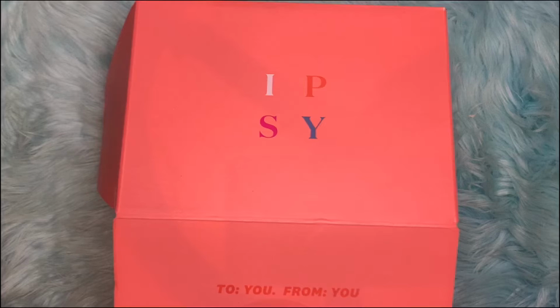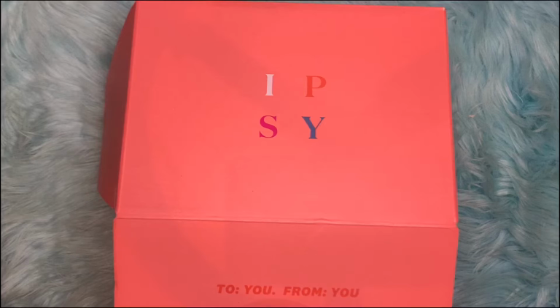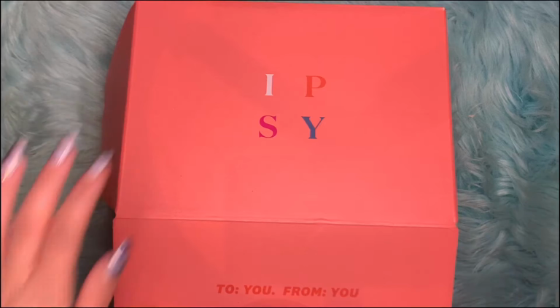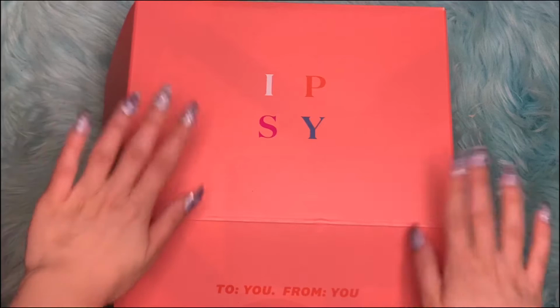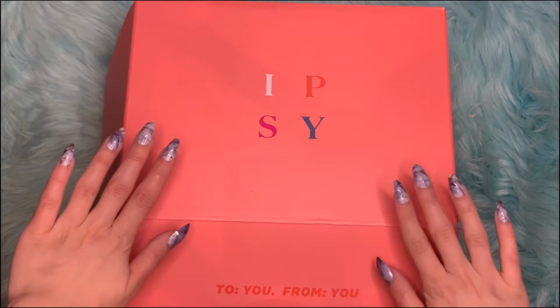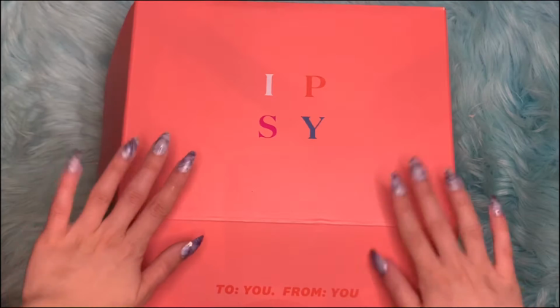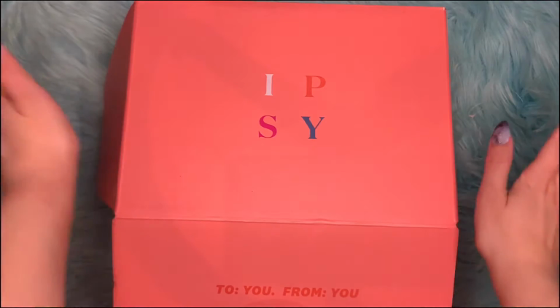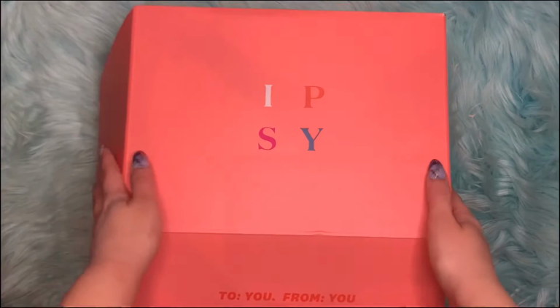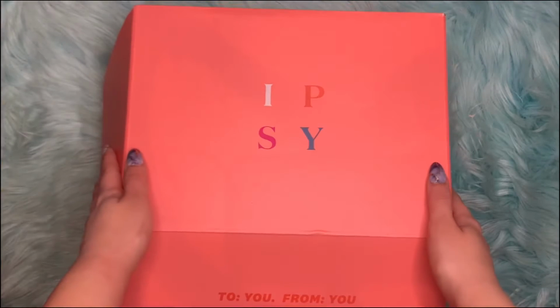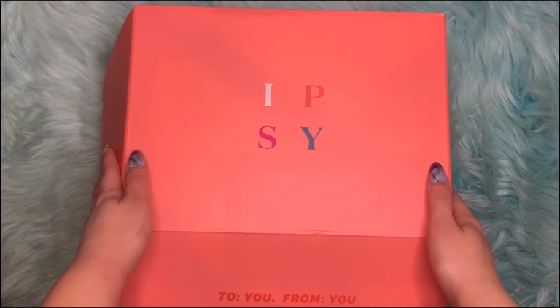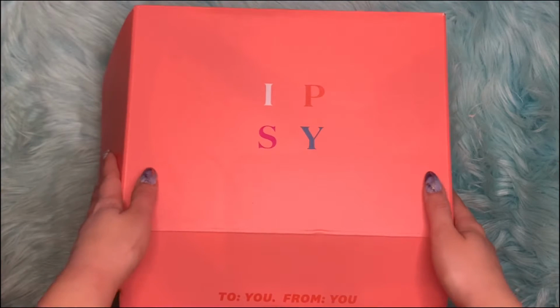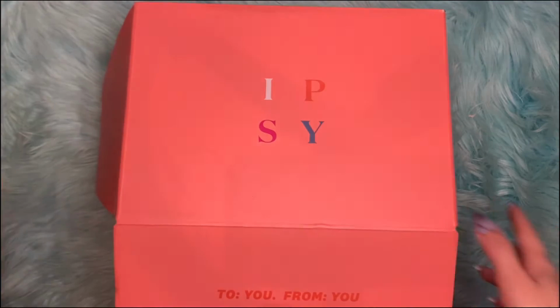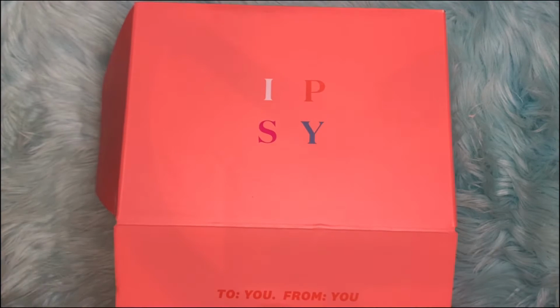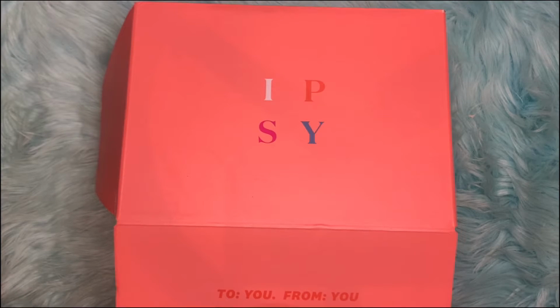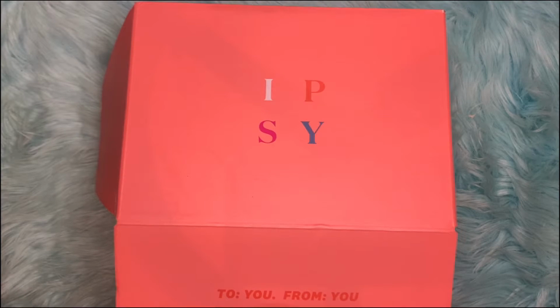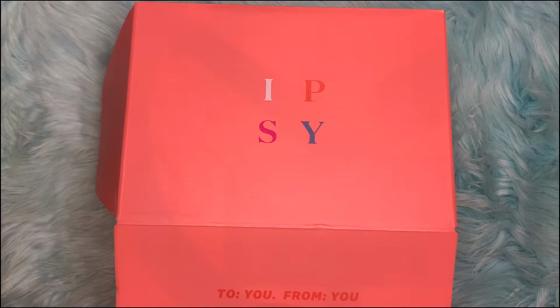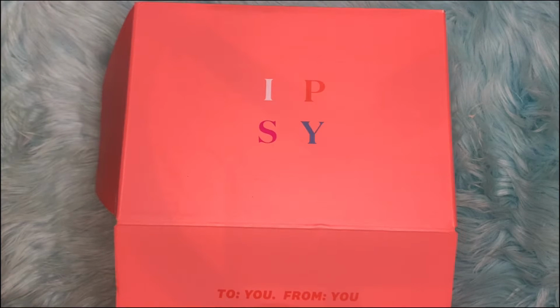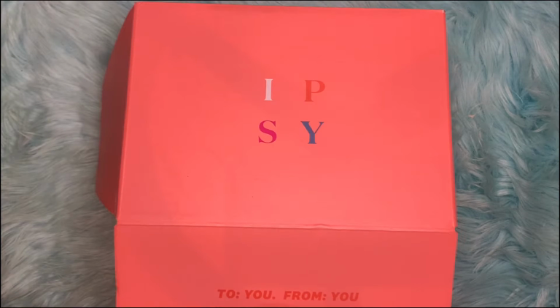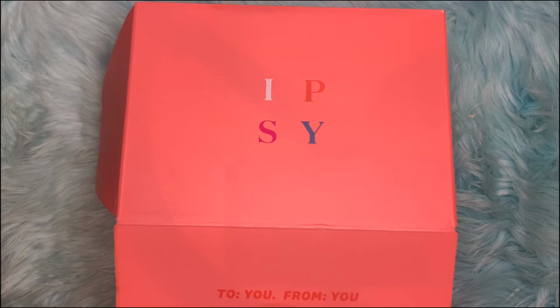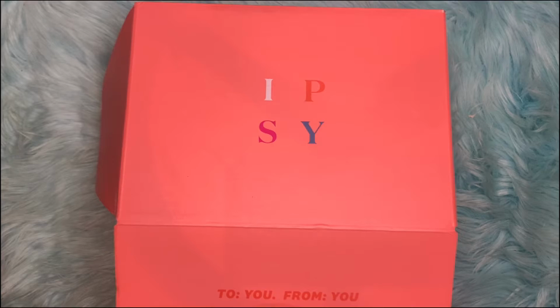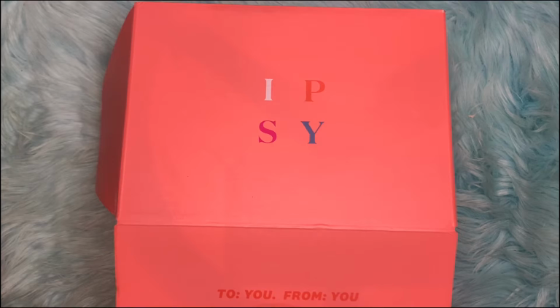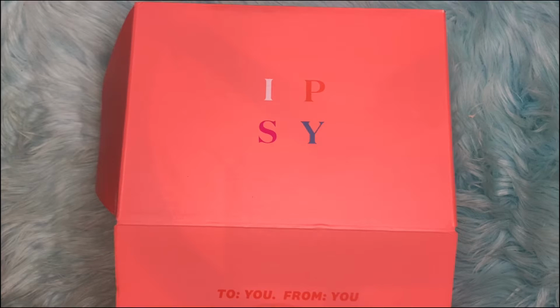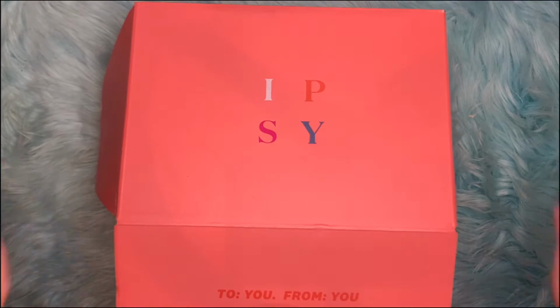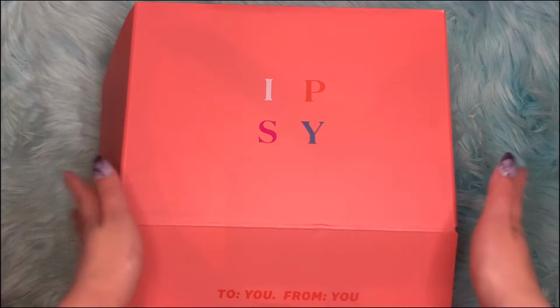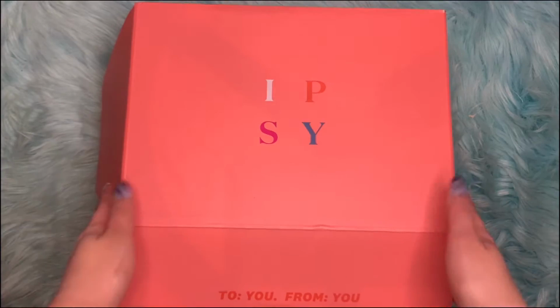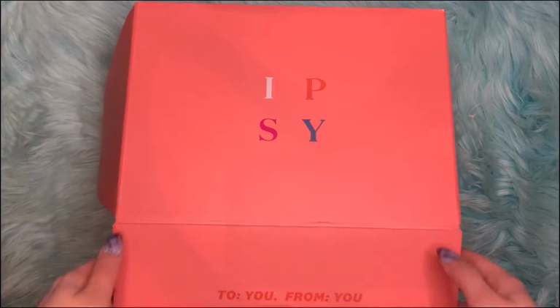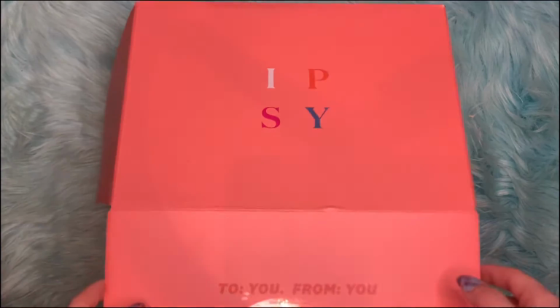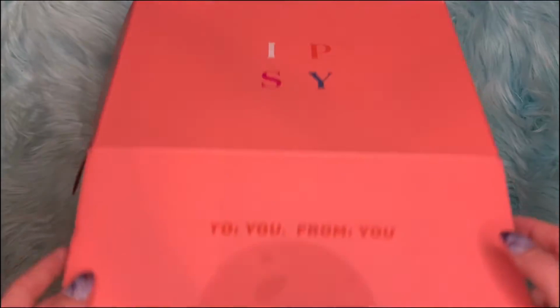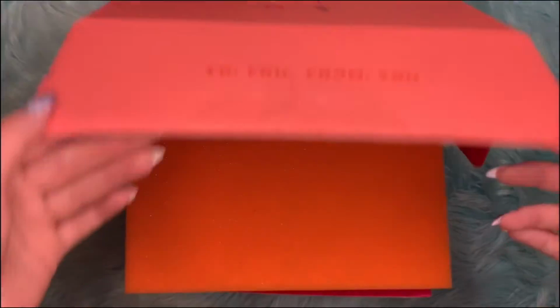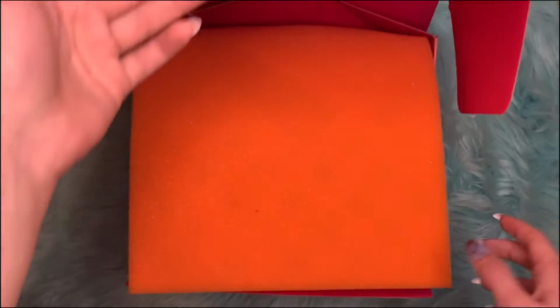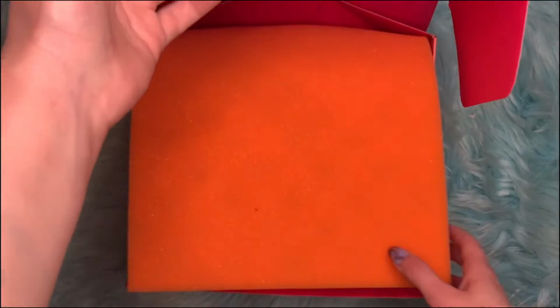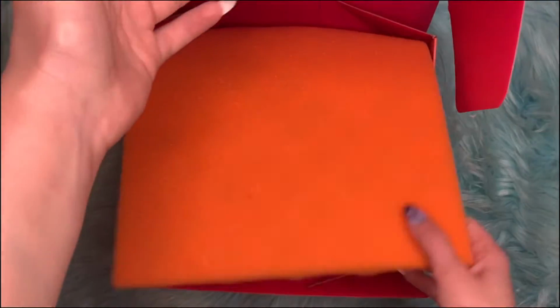Hi everyone! Today we'll be unboxing the Ipsy Glam Bag Plus for March 2021. So let's begin.